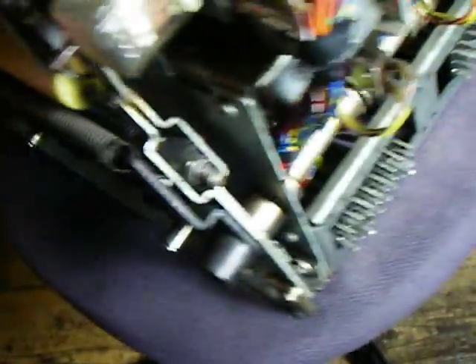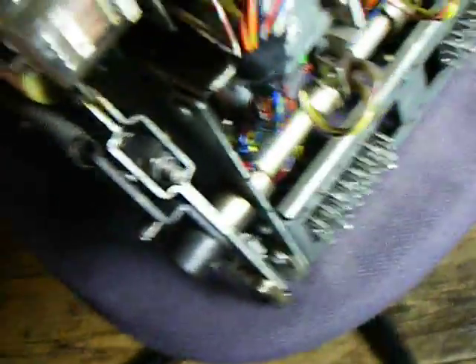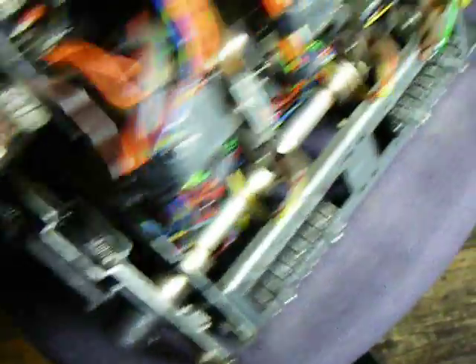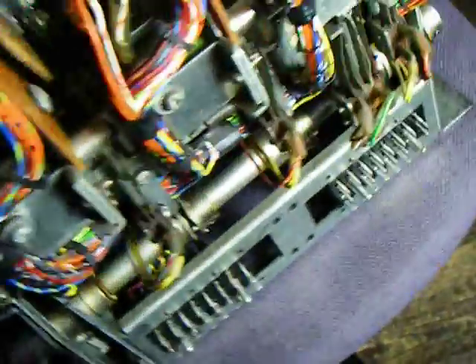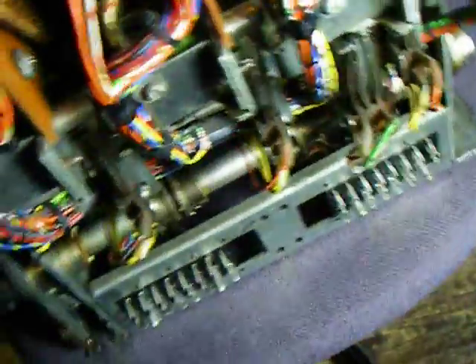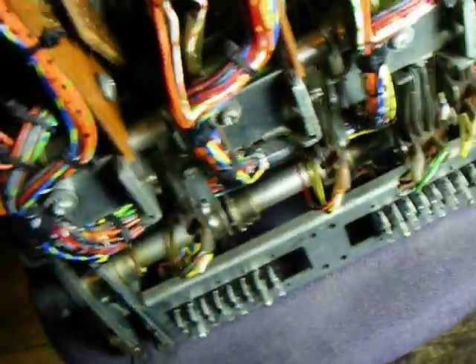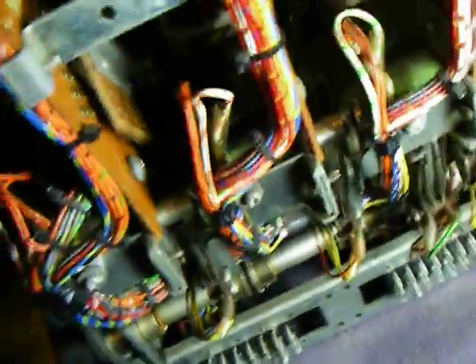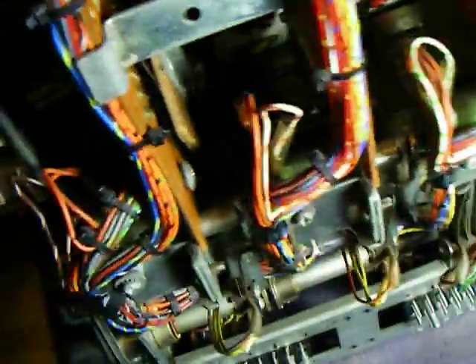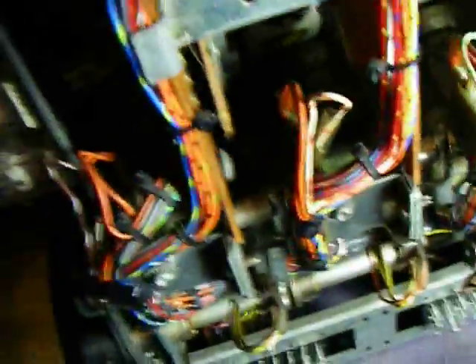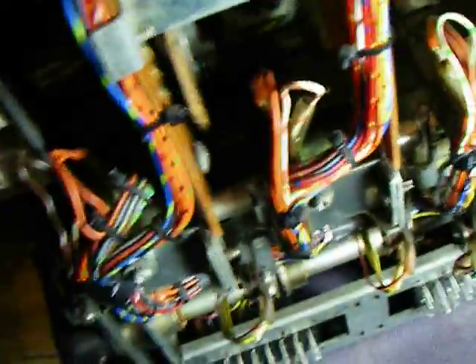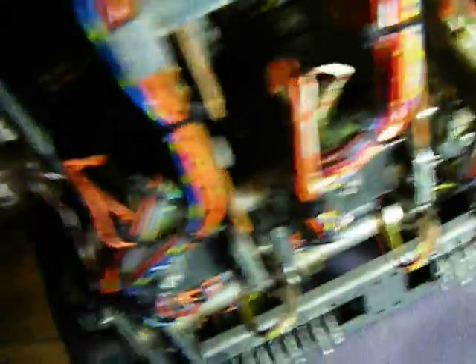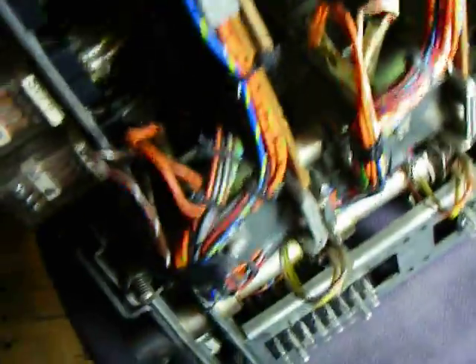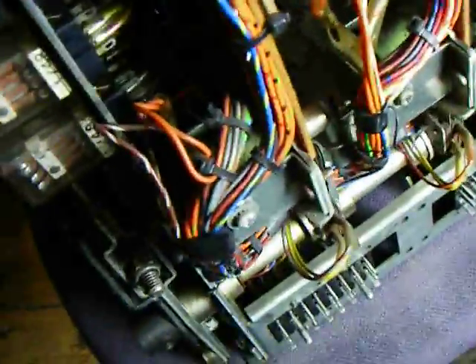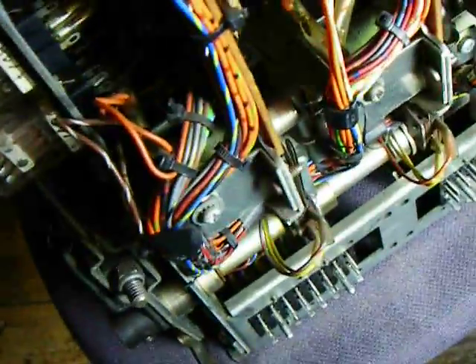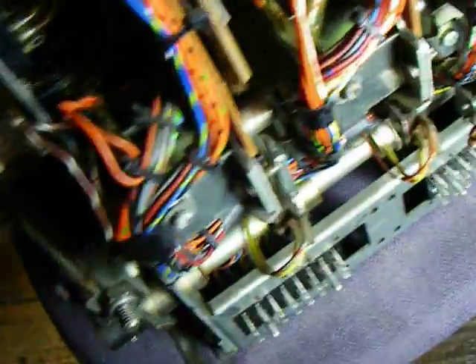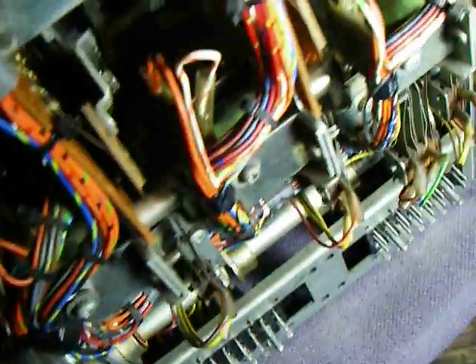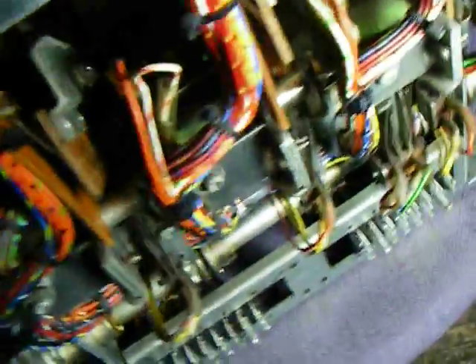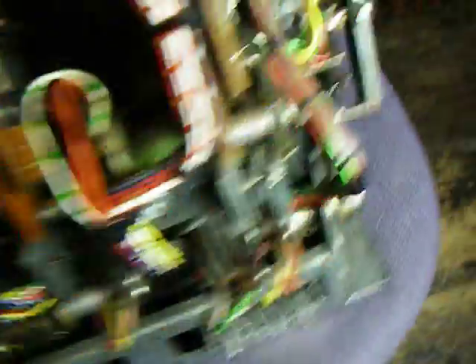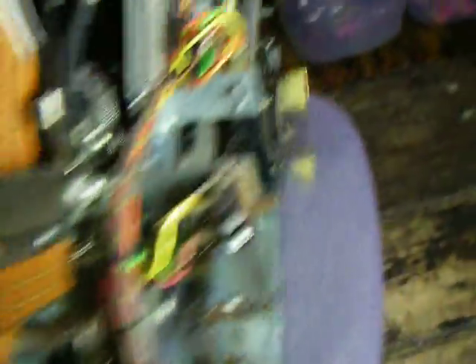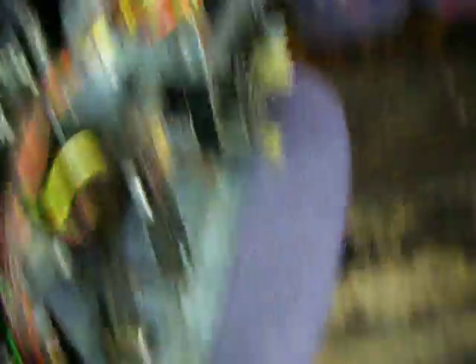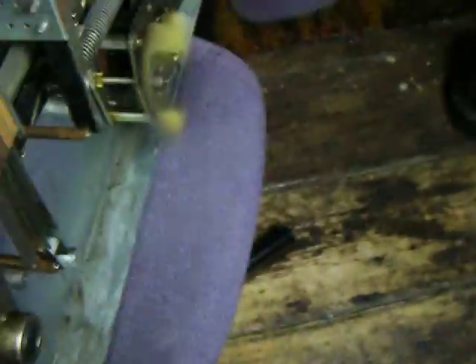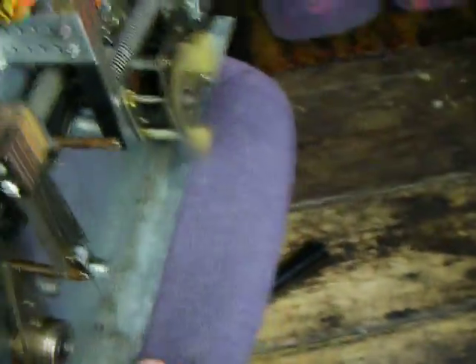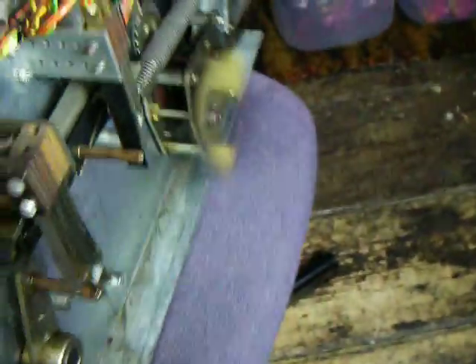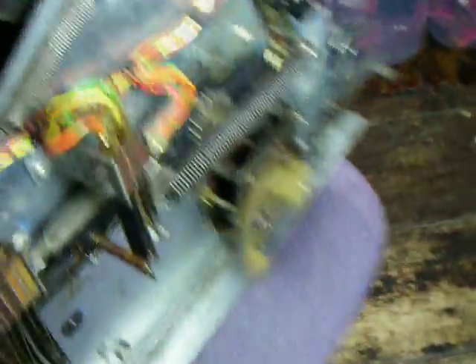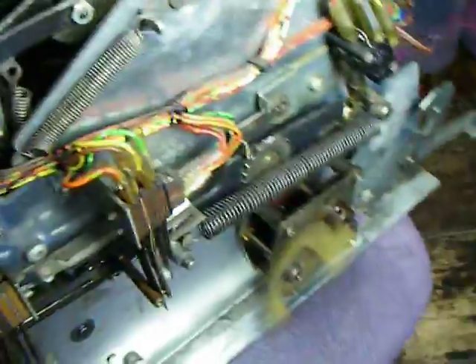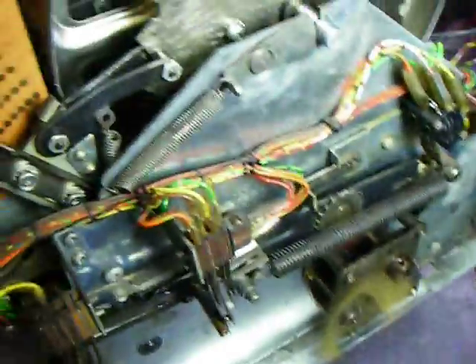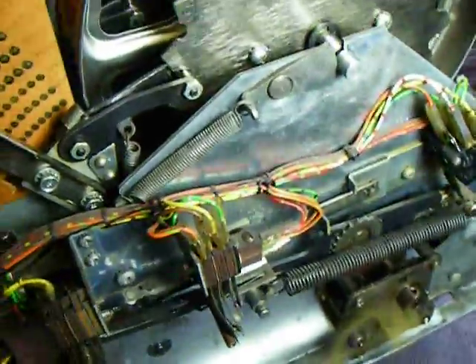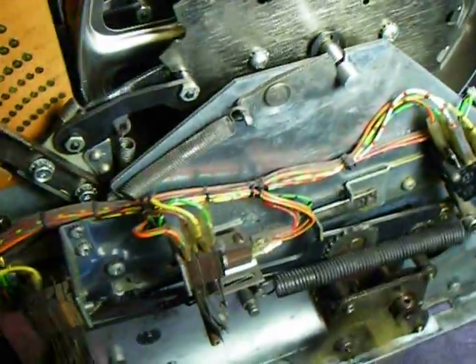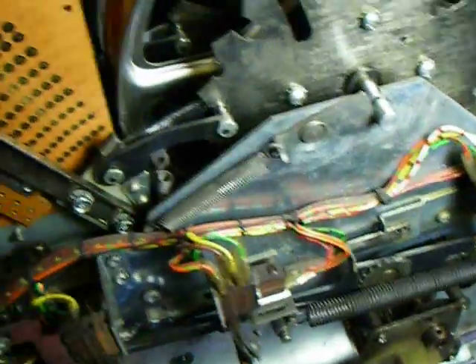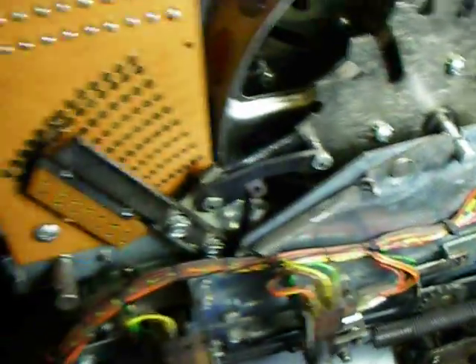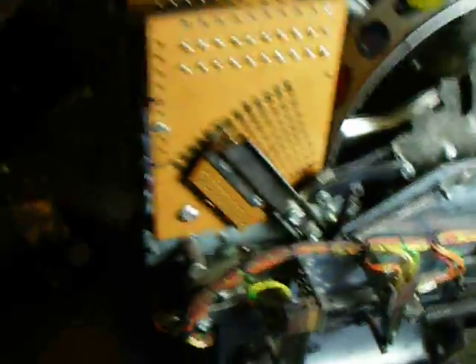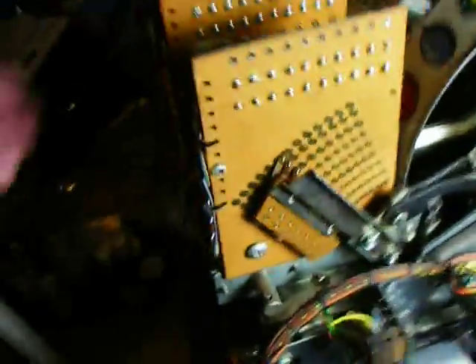I'm just going to try and fire it here. That is so hard. There it goes. So I'll just do that again.